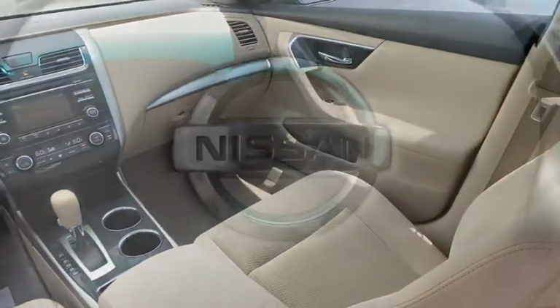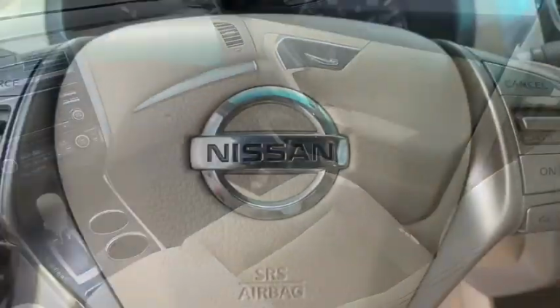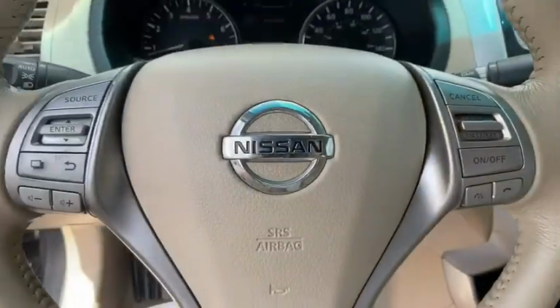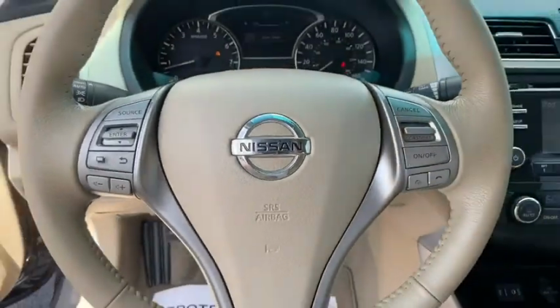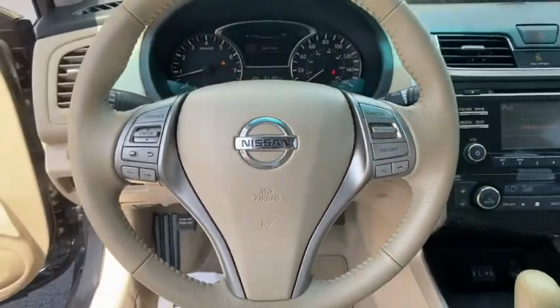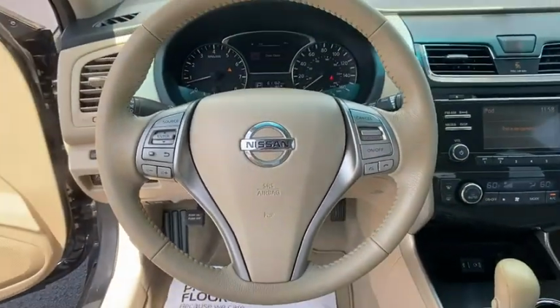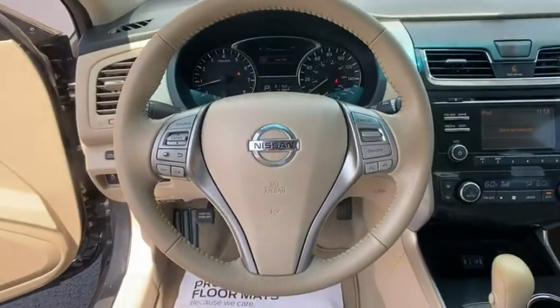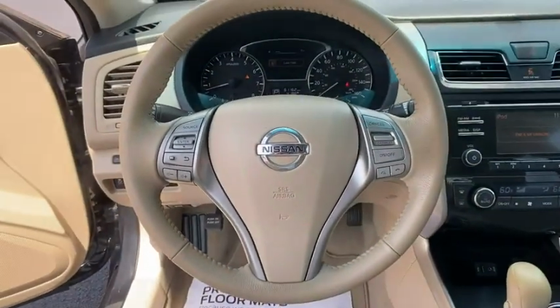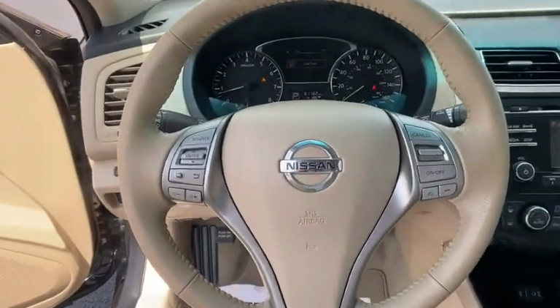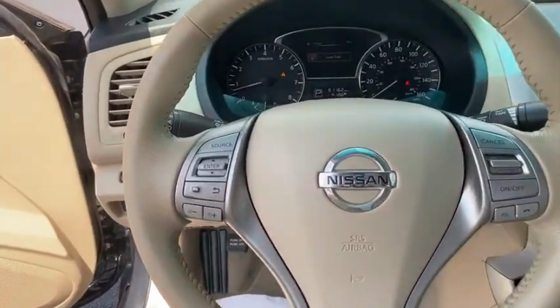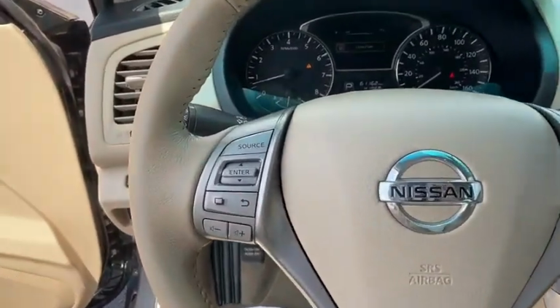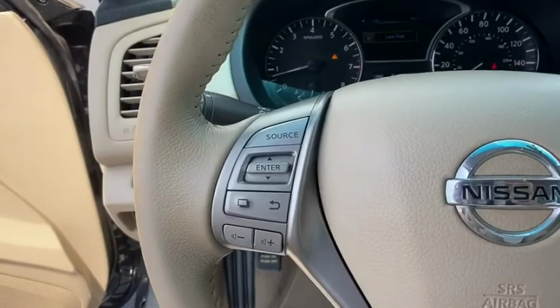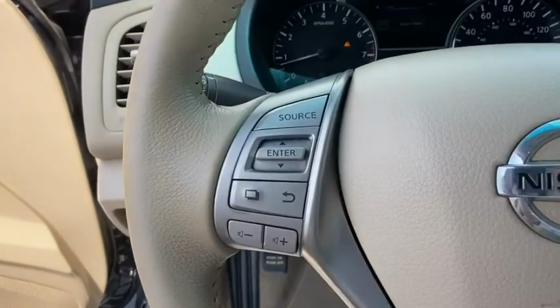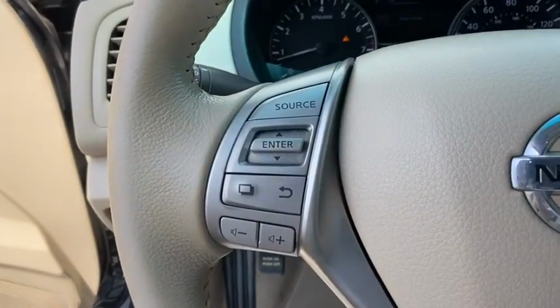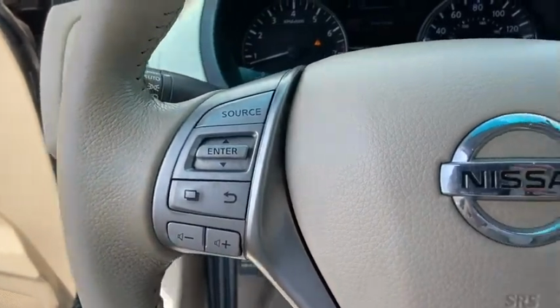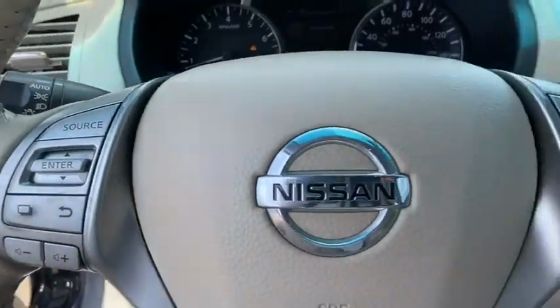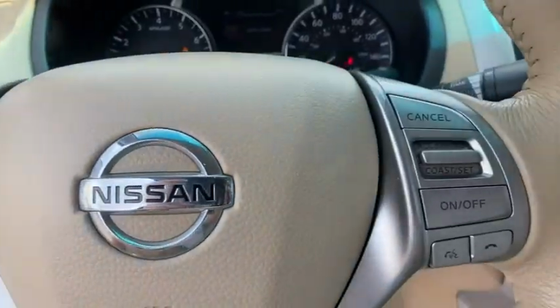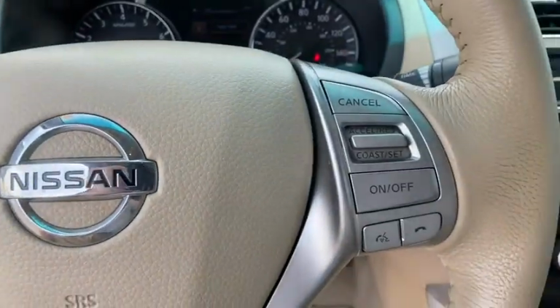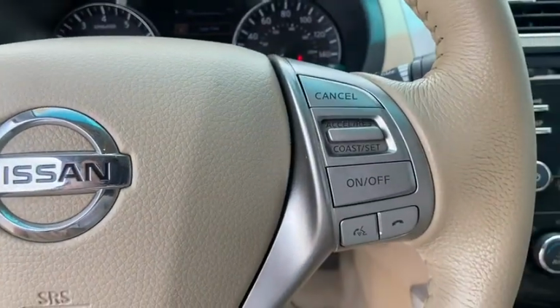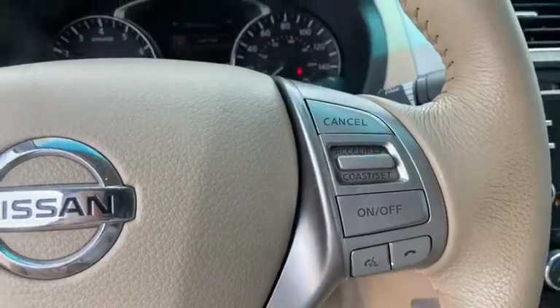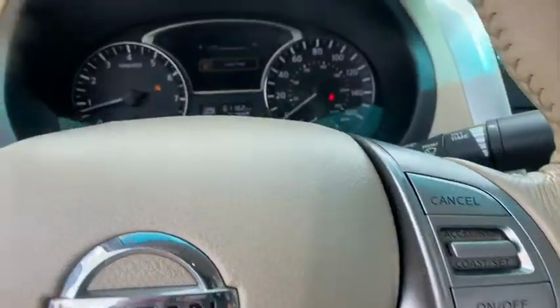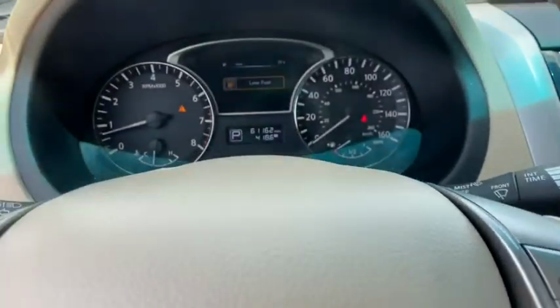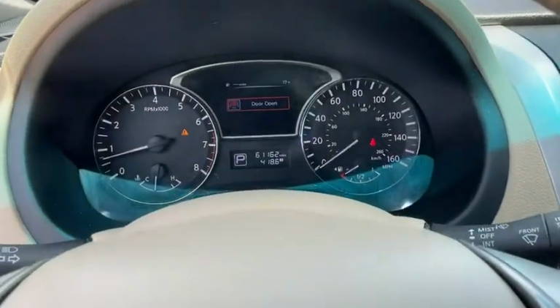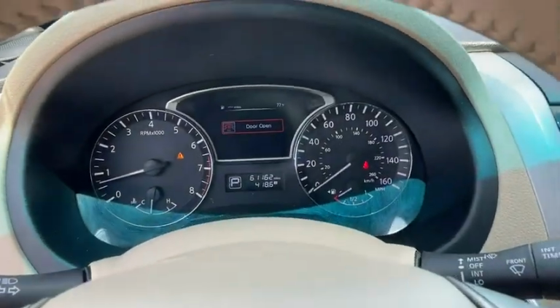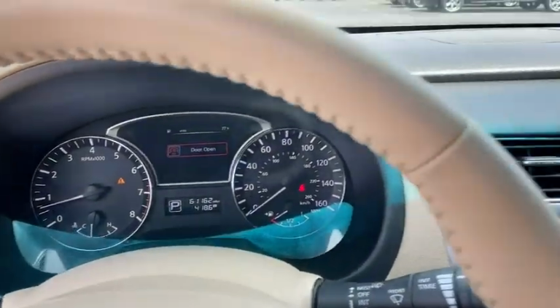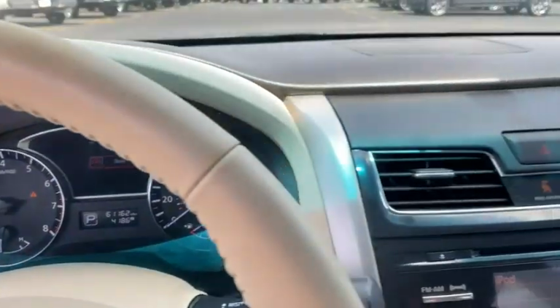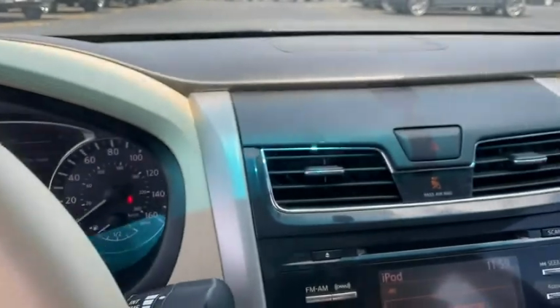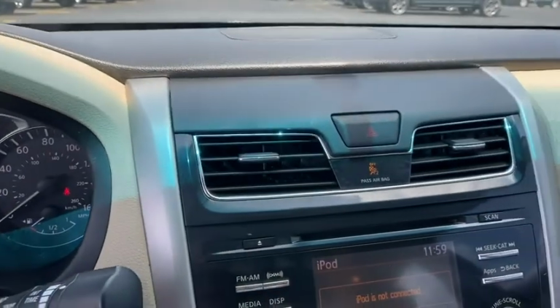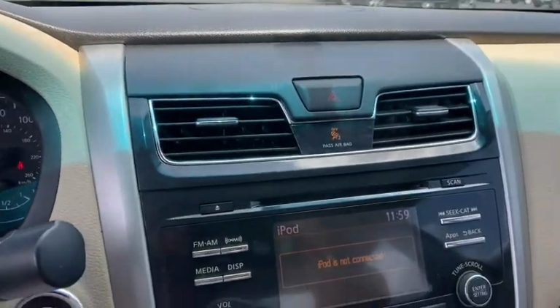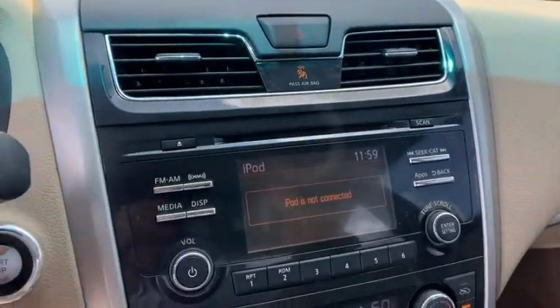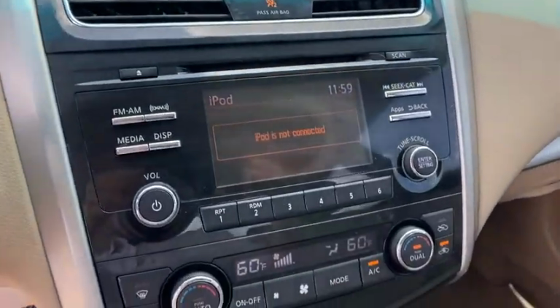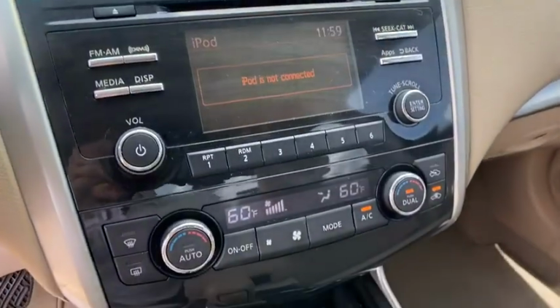Security system, electronic stability control, trip computer, panic alarm, brake assist, overhead console, remote keyless entry, tachometer, driver vanity mirror, front reading lamp.